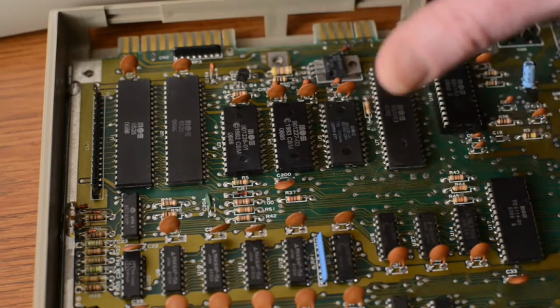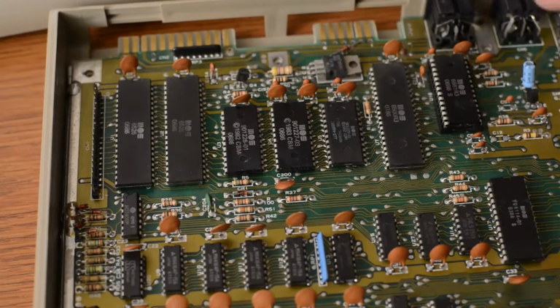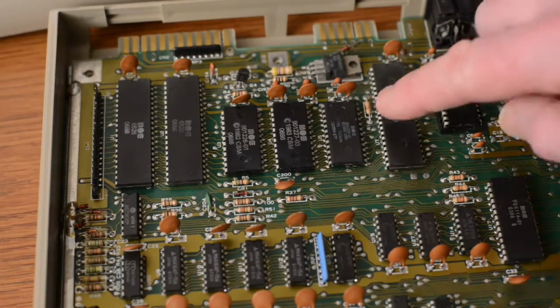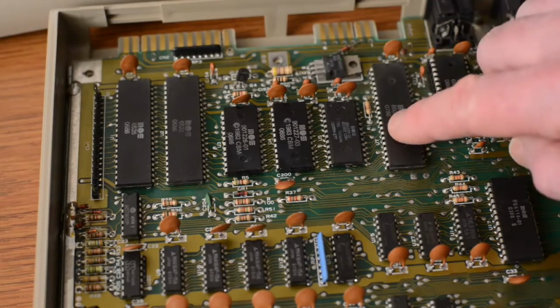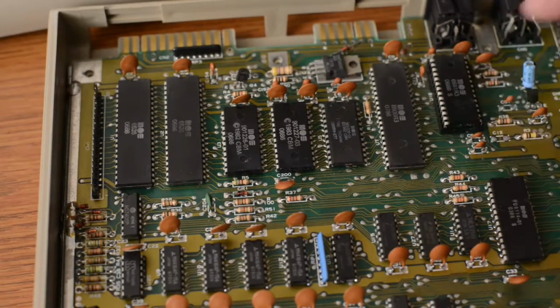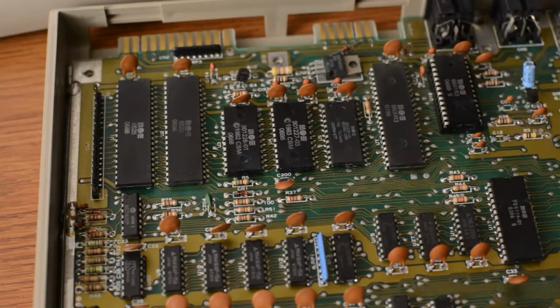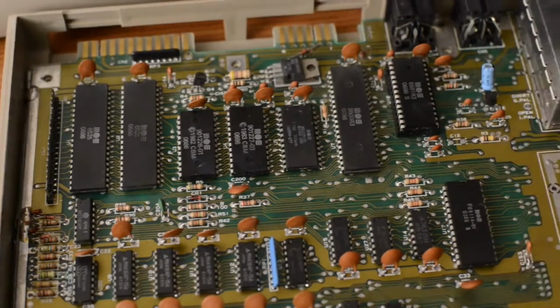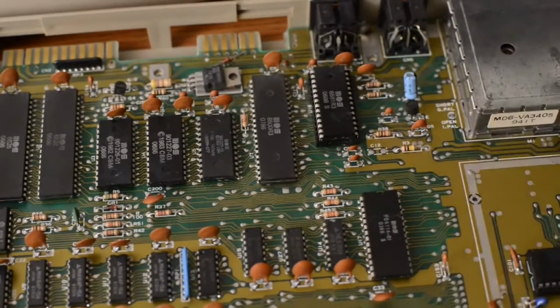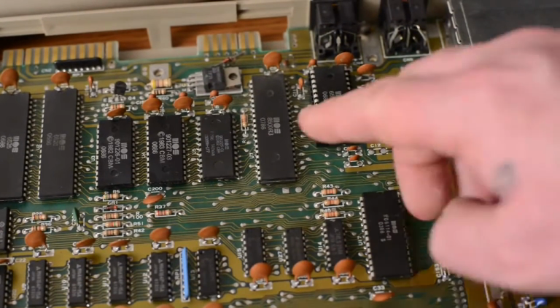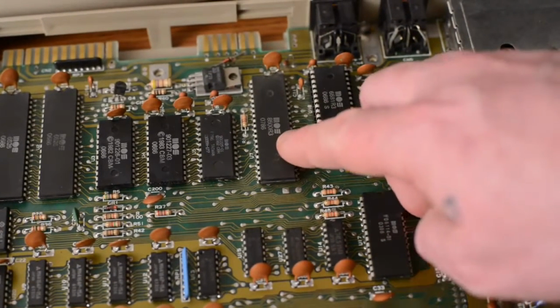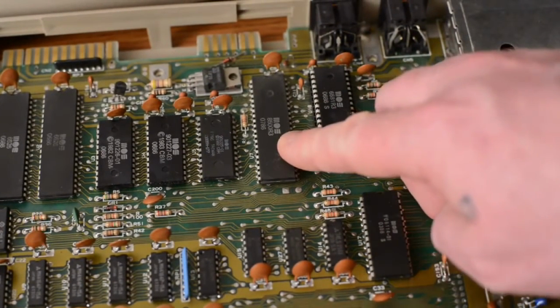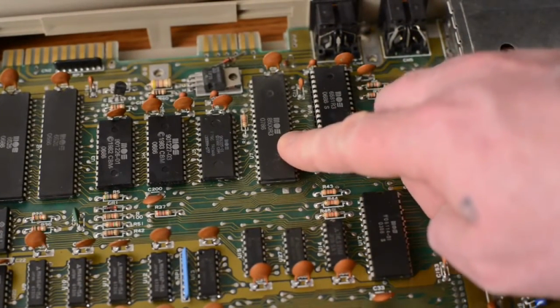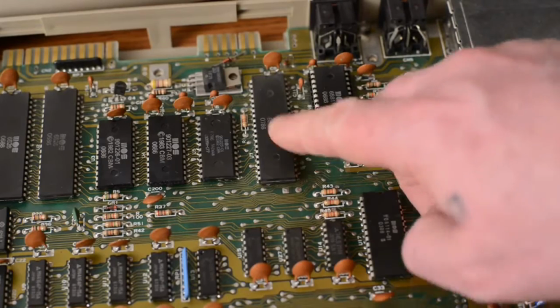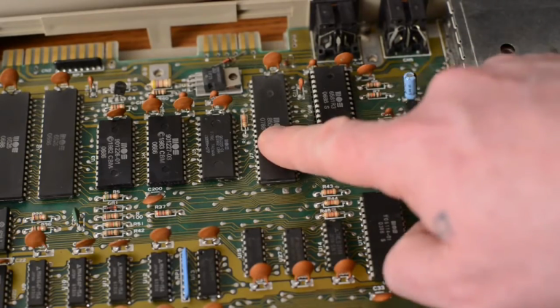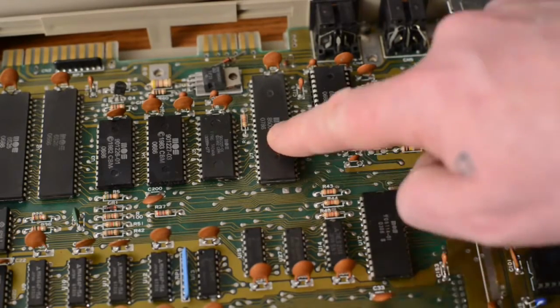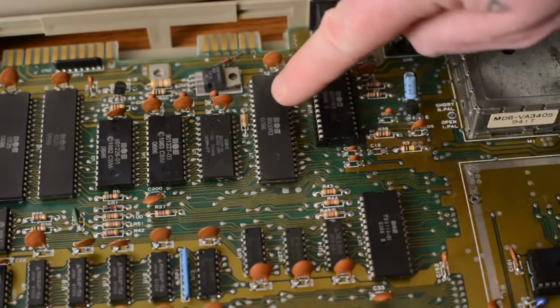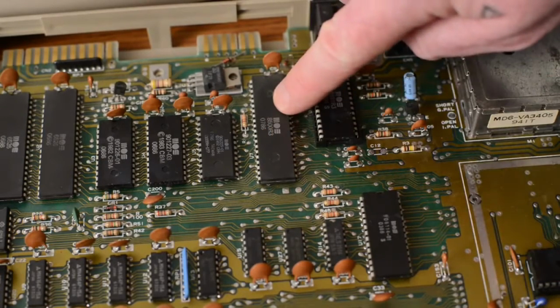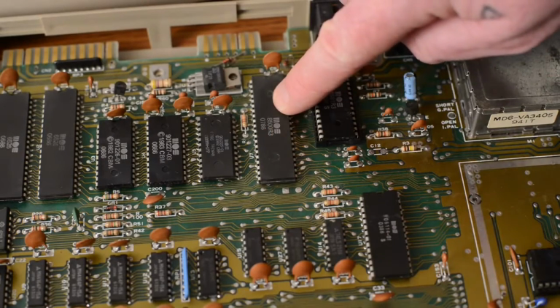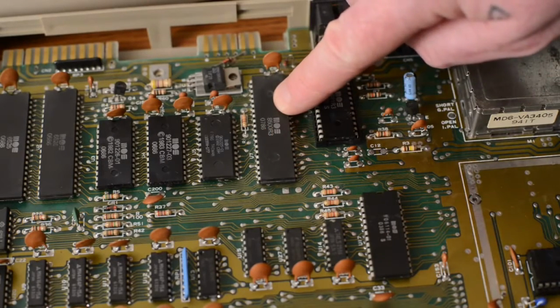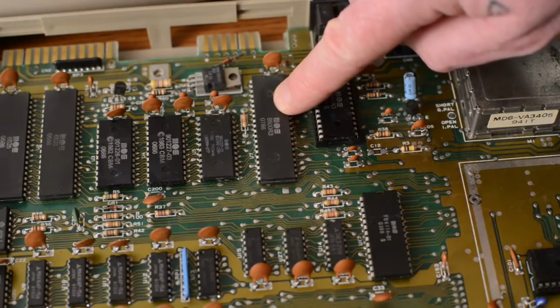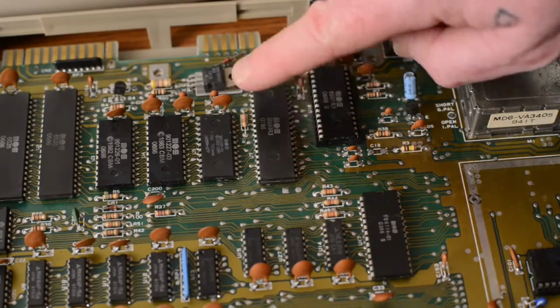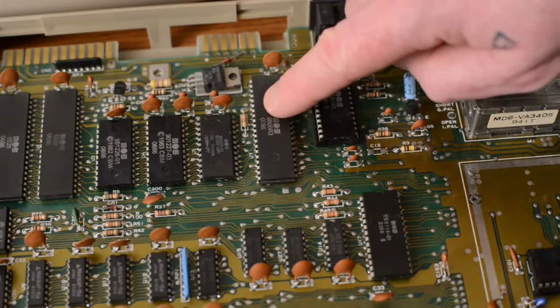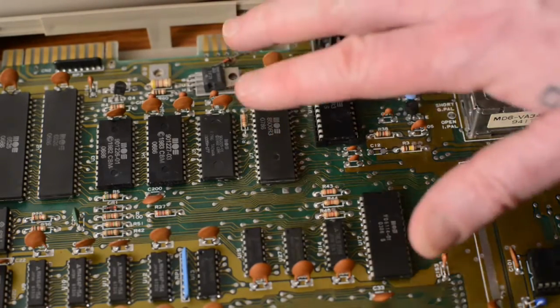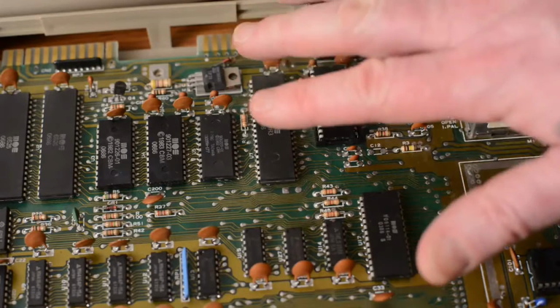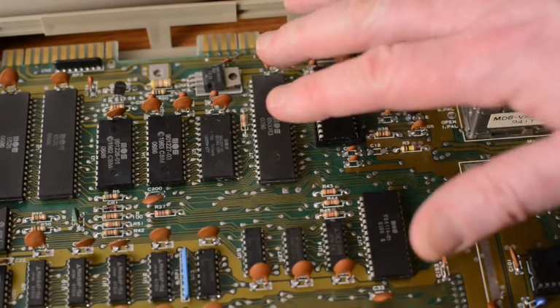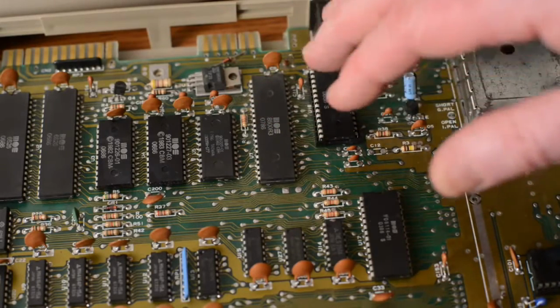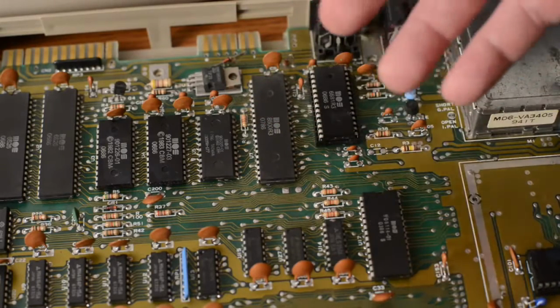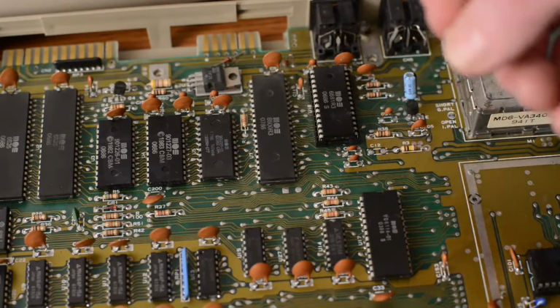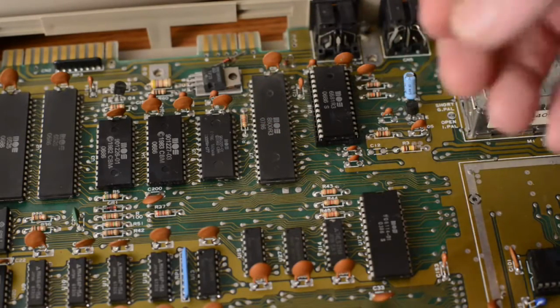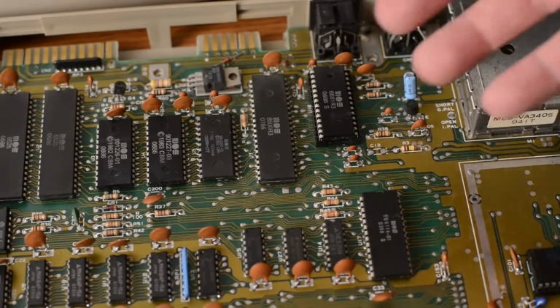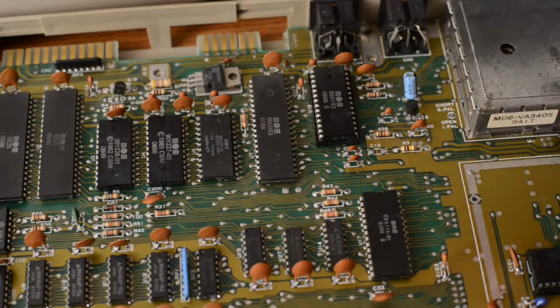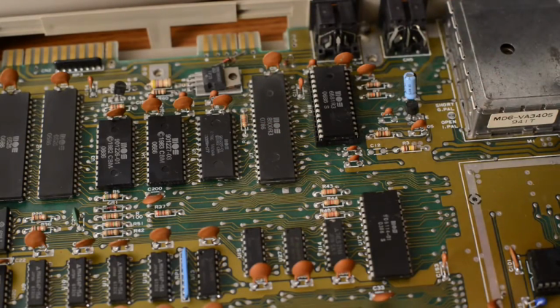The central processor of the Commodore 64 can be found right here. This machine has an 8500 processor installed in it. However, earlier Commodore 64s contained the more familiar 6510 processor.